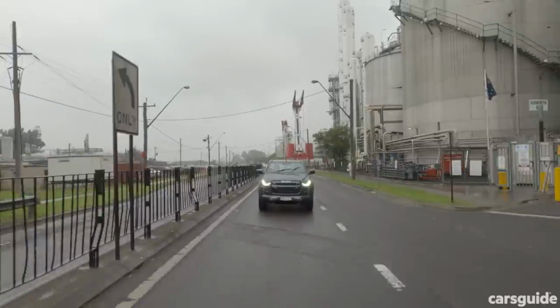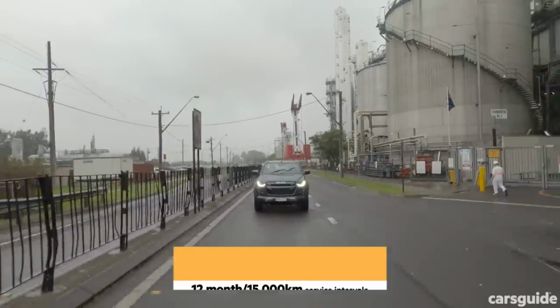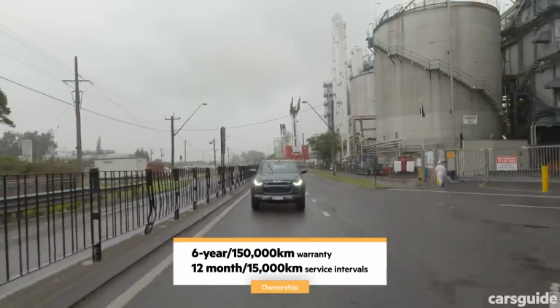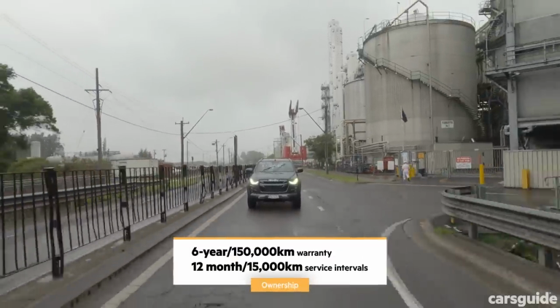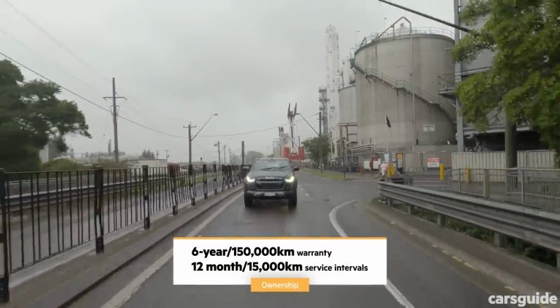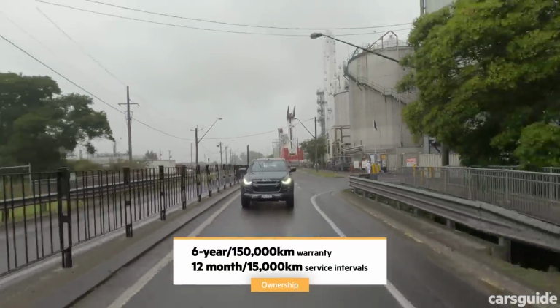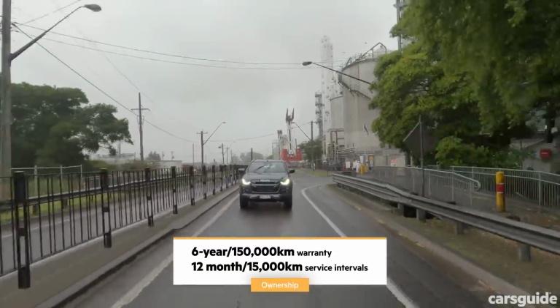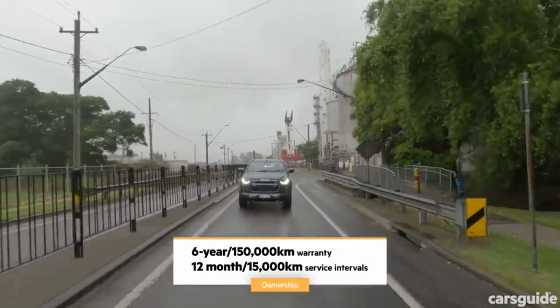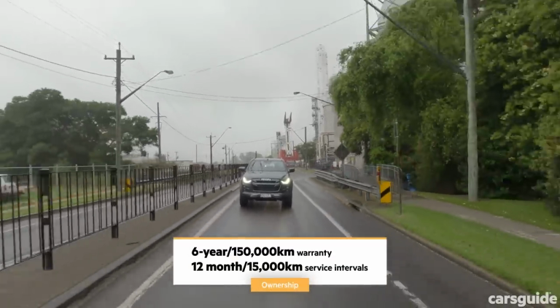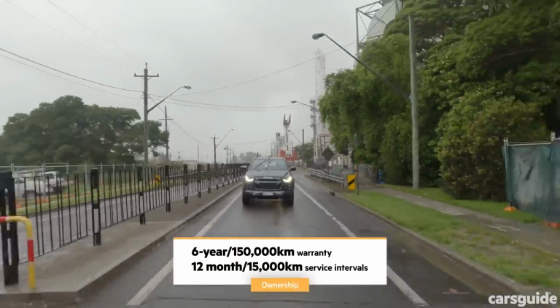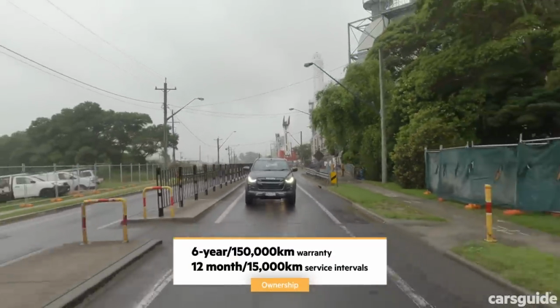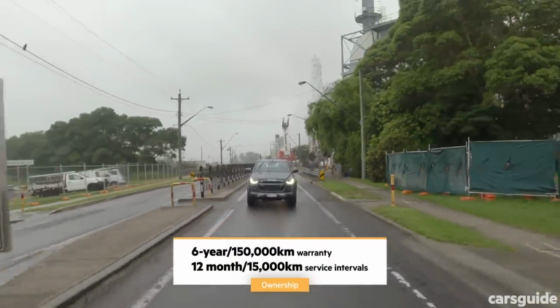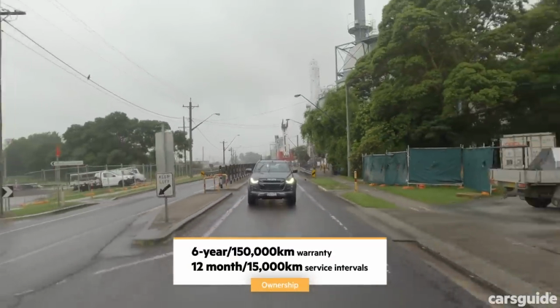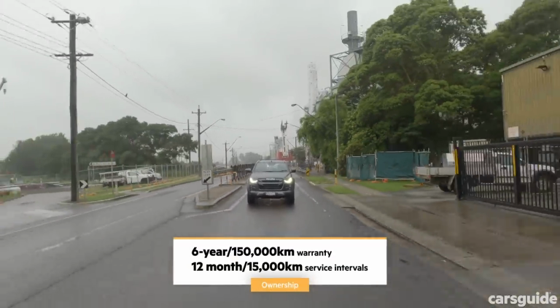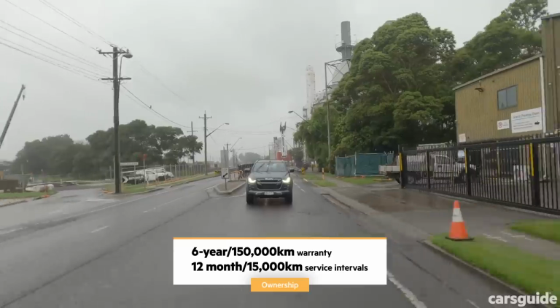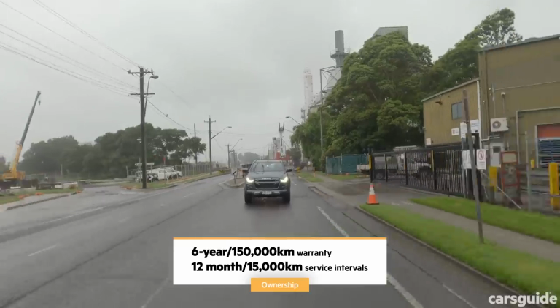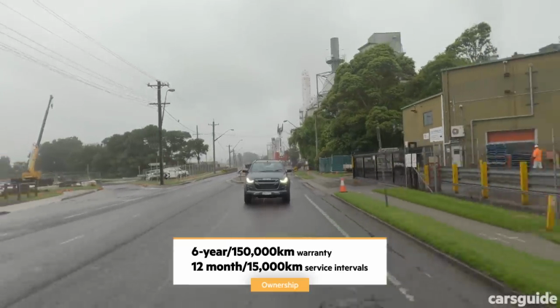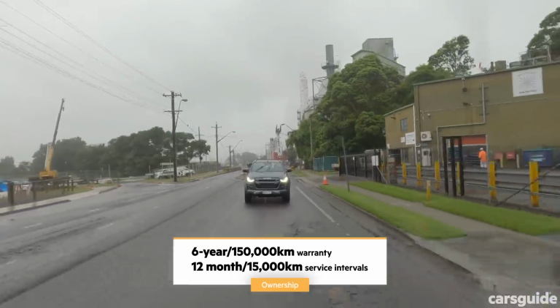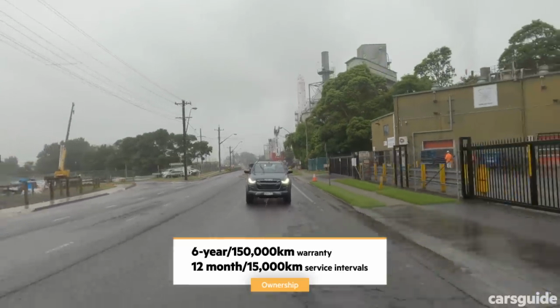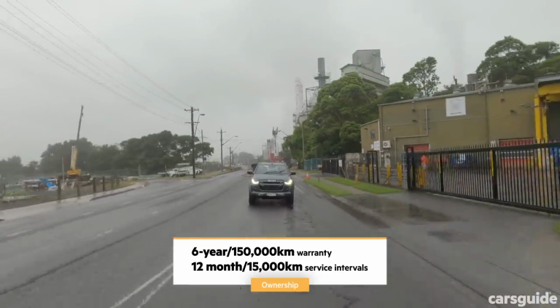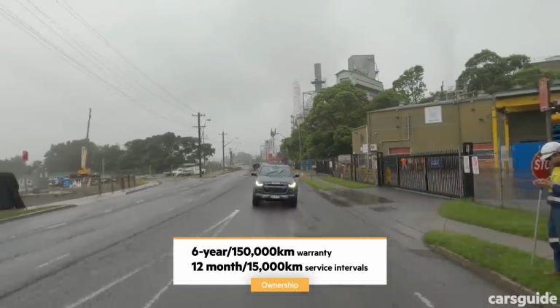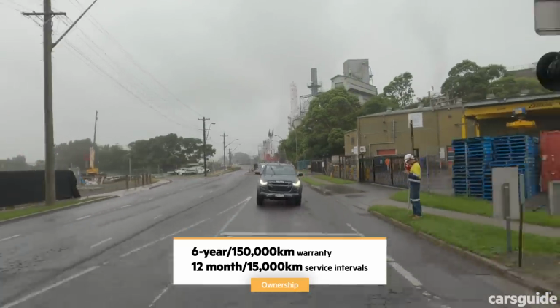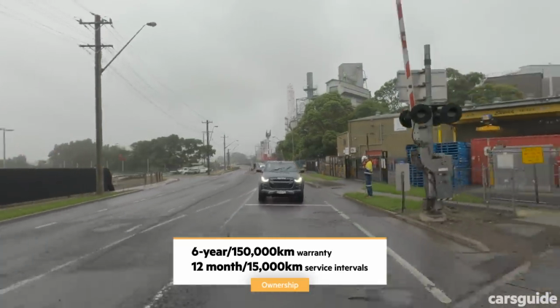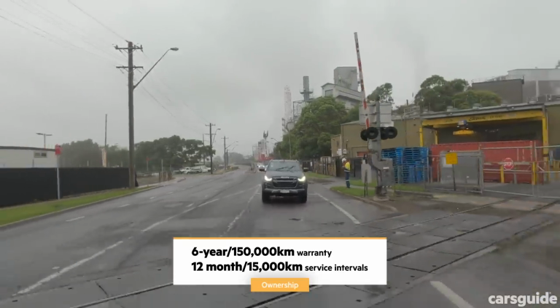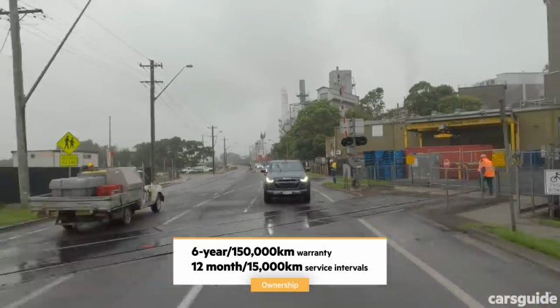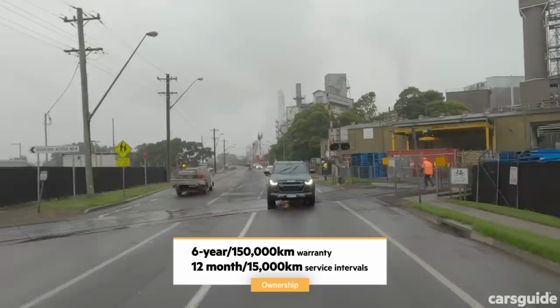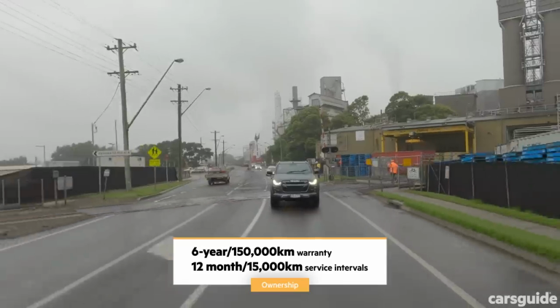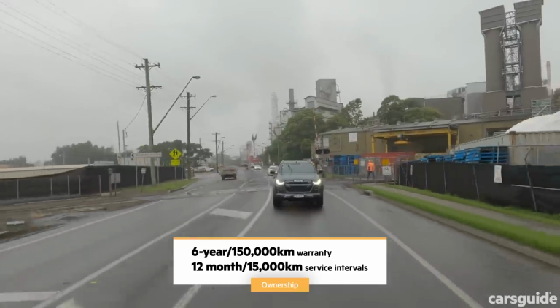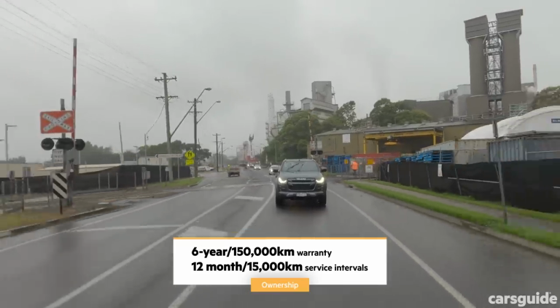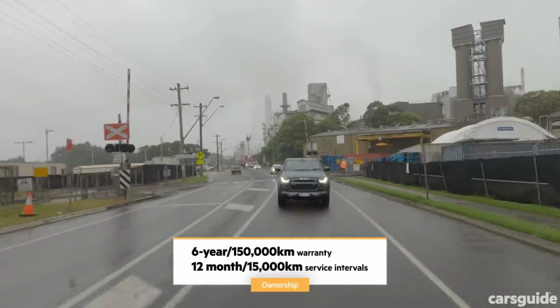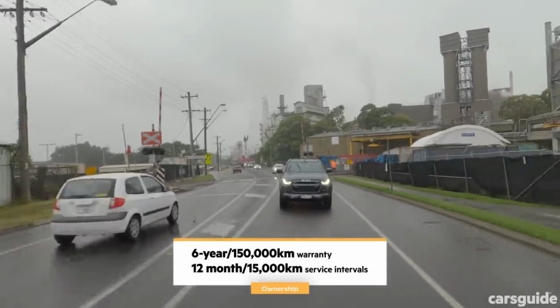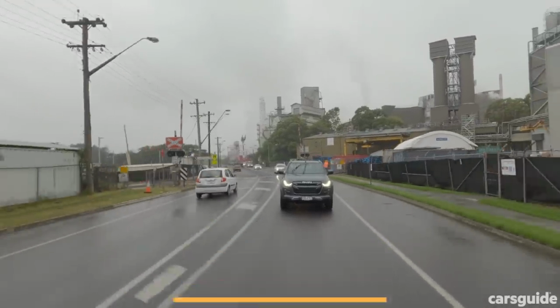The D-Max has a six-year, 150,000-kilometre warranty and seven years of roadside assistance. Service intervals are scheduled for every 12 months or 15,000 kilometres, whichever occurs first. Cap price servicing covers your first seven appointments.